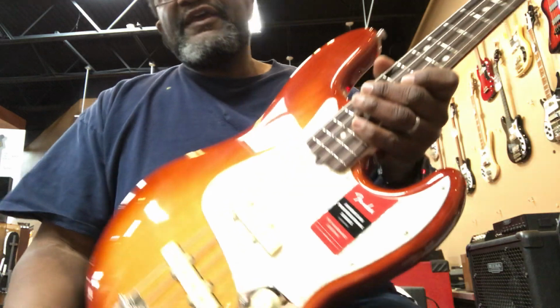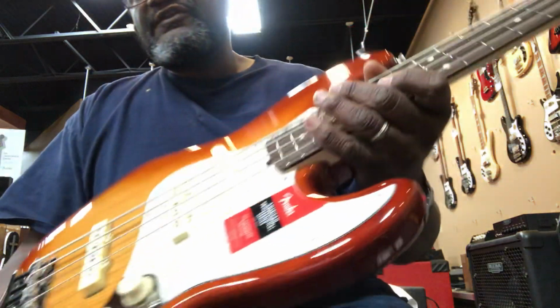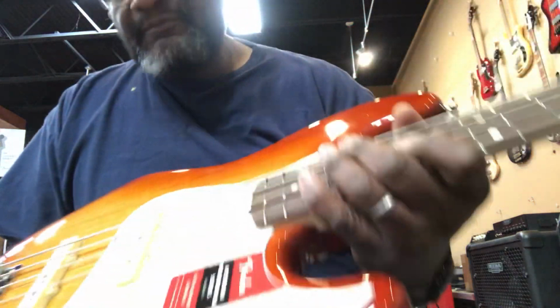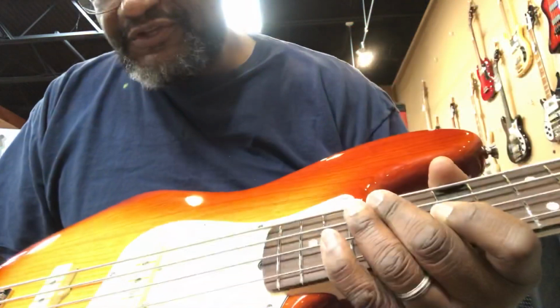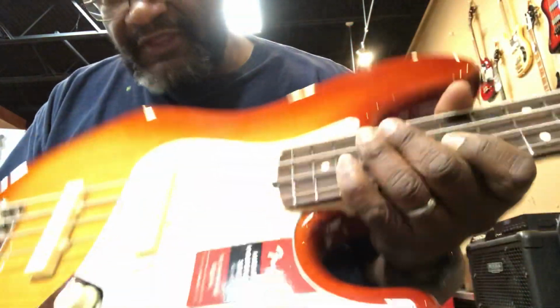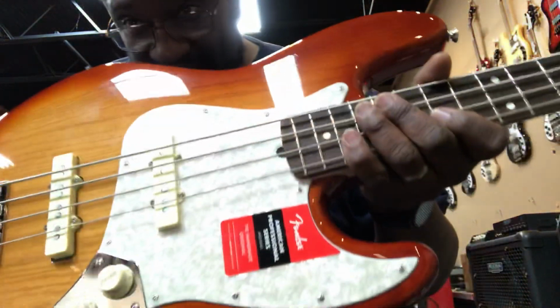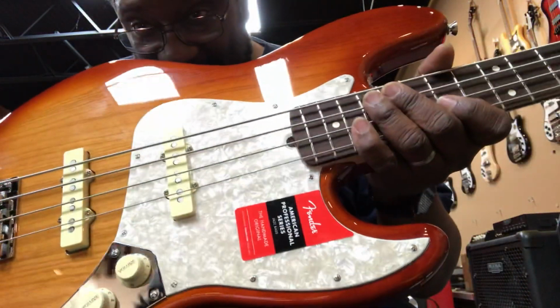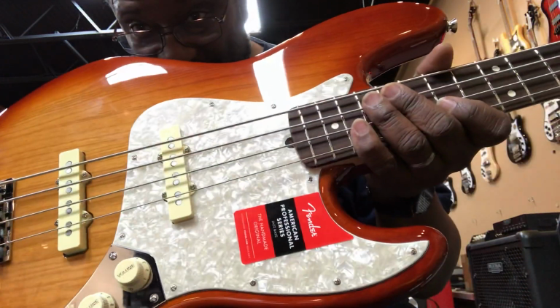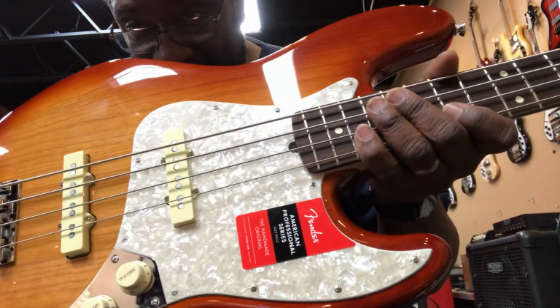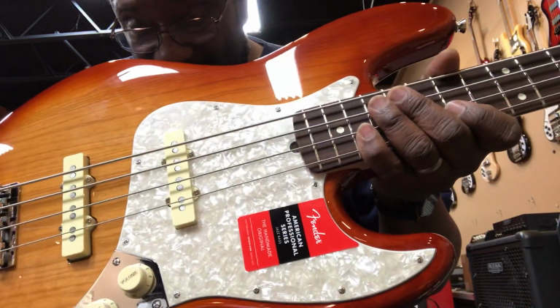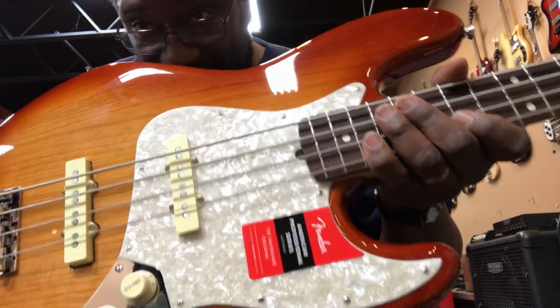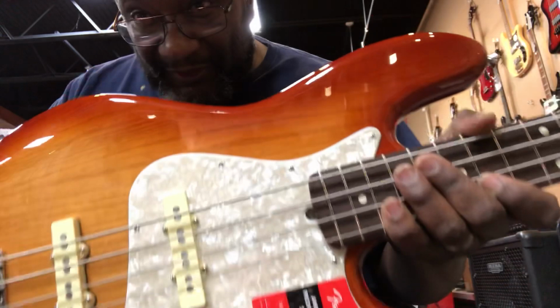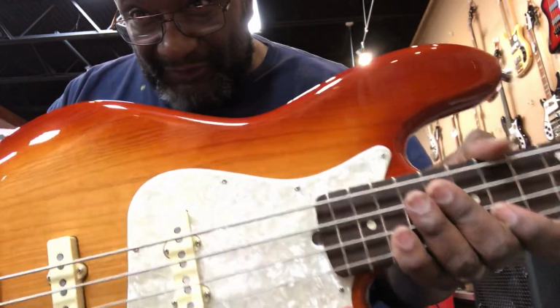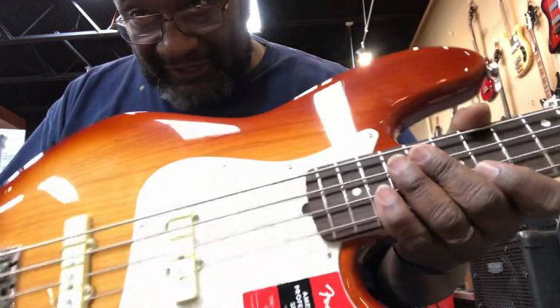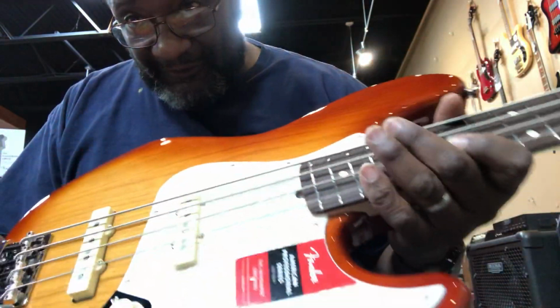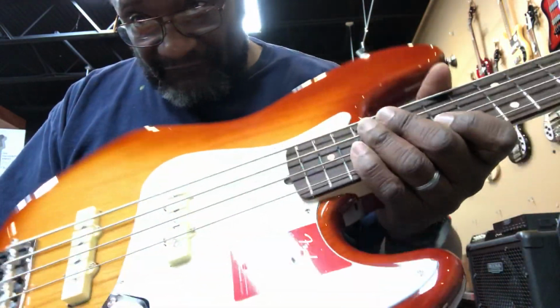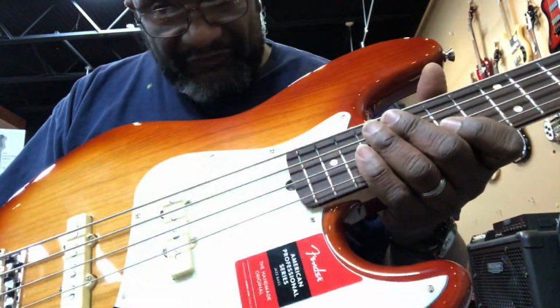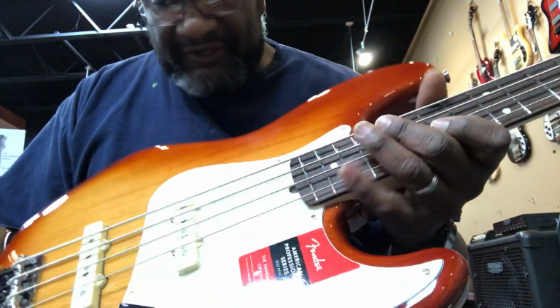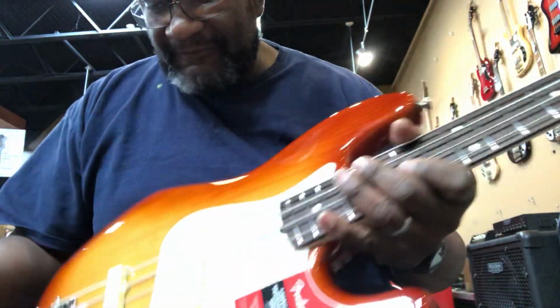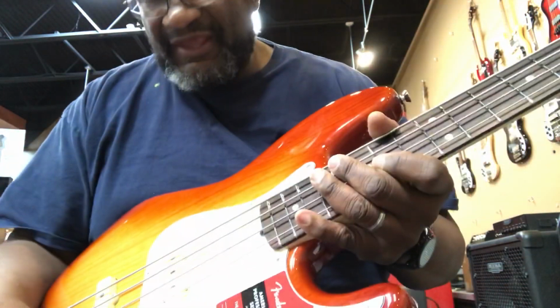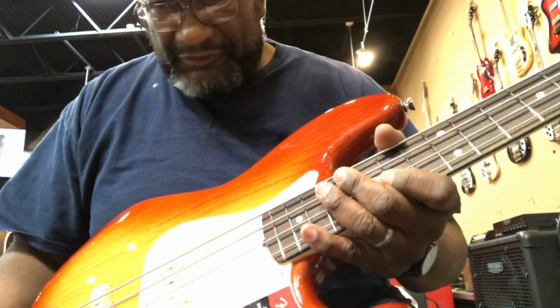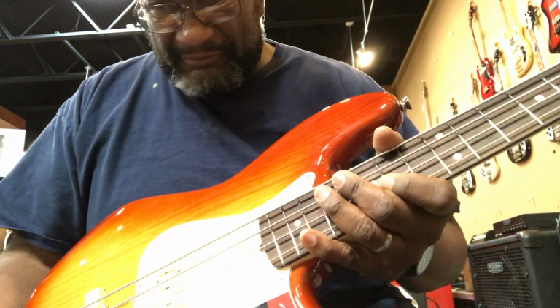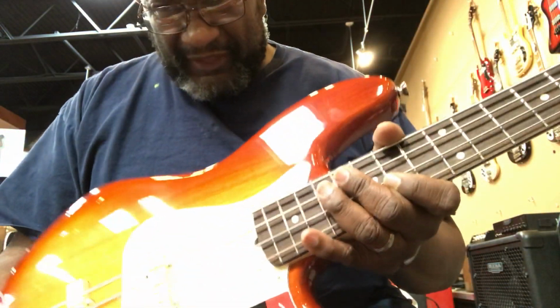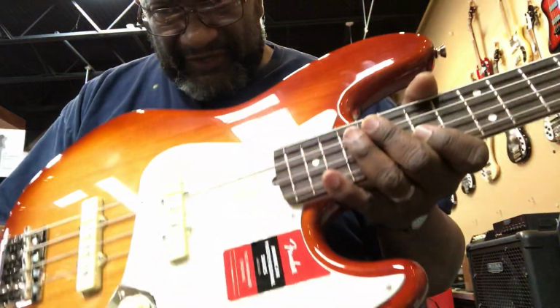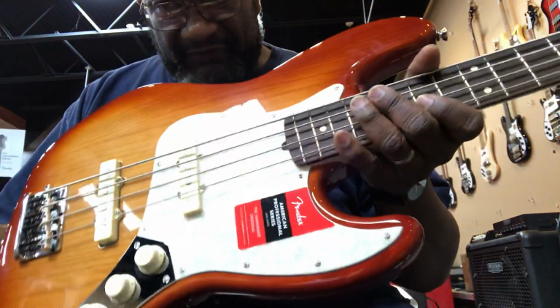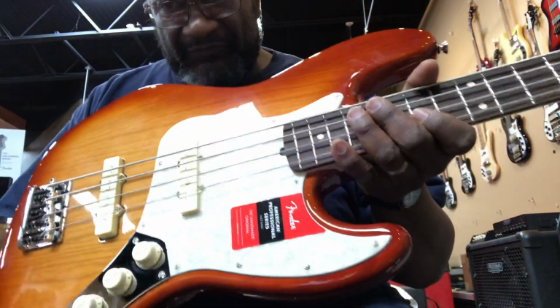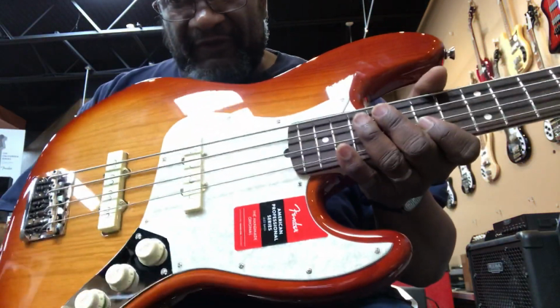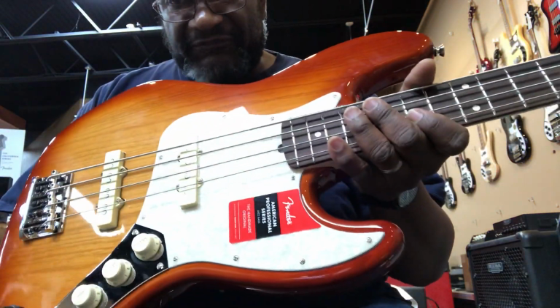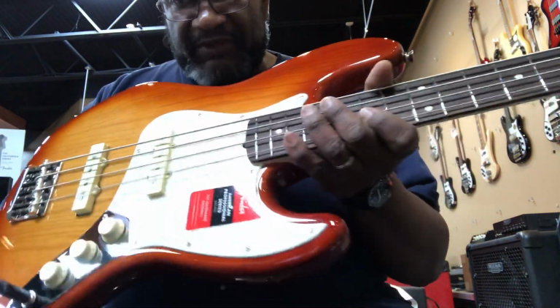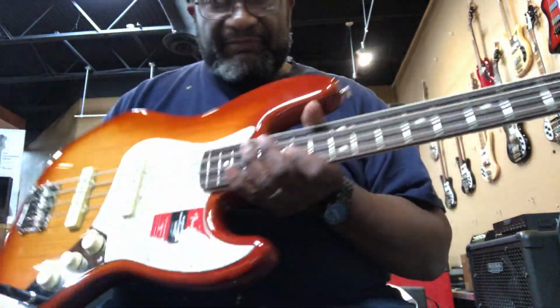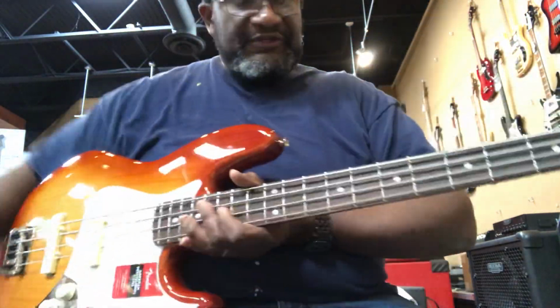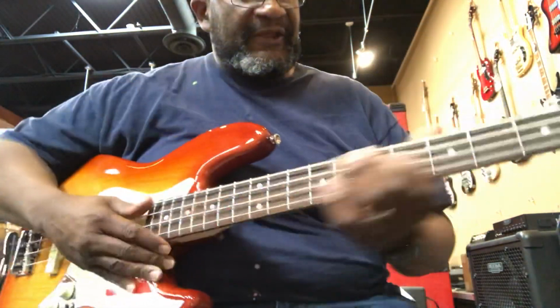This is the American Professional Light Ash. This is about a 7 pound bass, about the lightest Fender I've ever played. And this thing also has the brightest top end of any passive jazz bass I've ever played. Check it out.